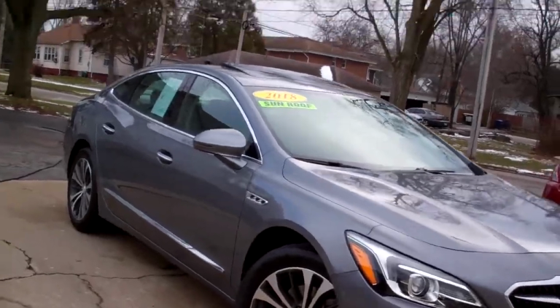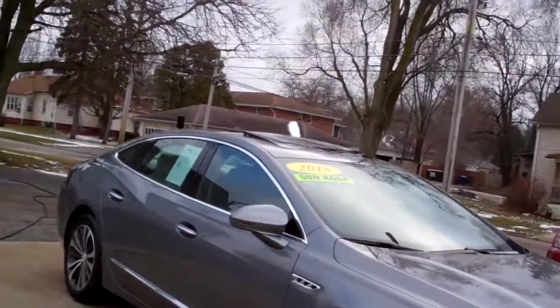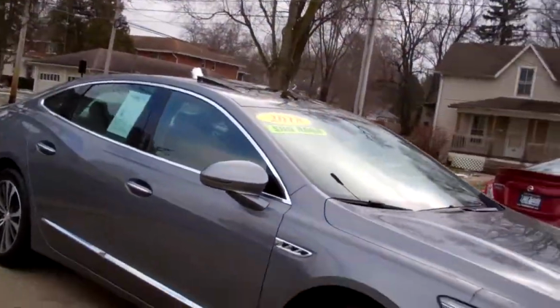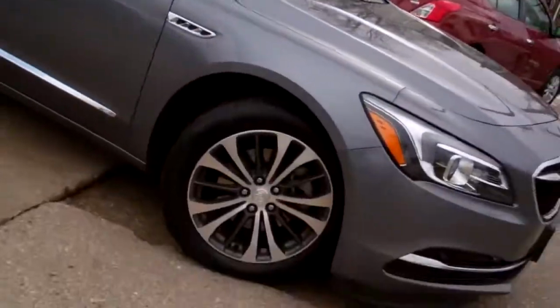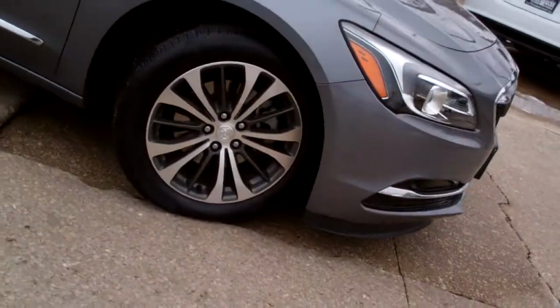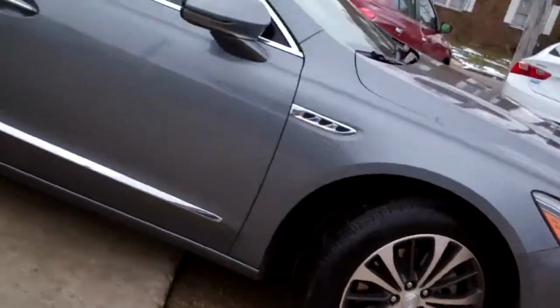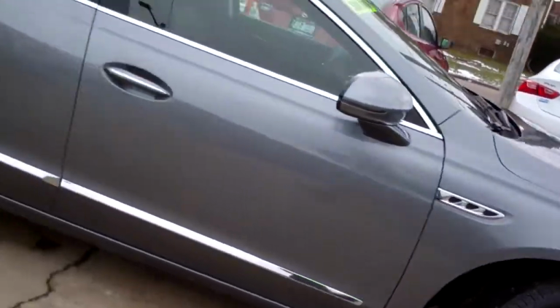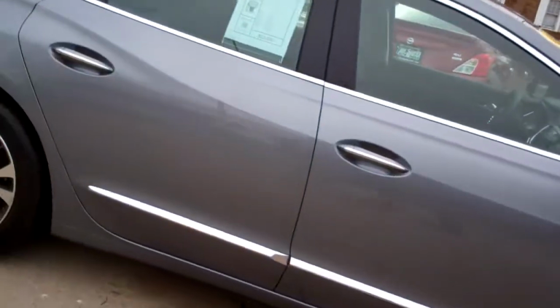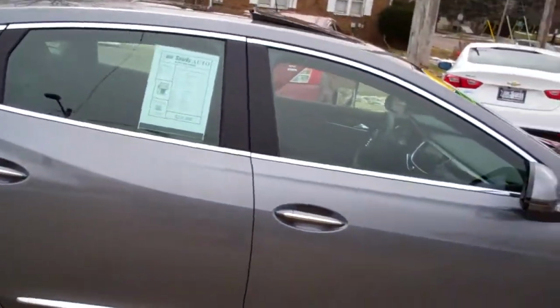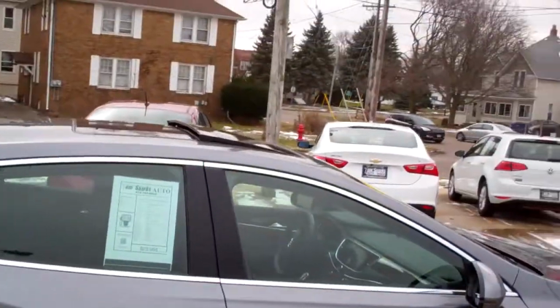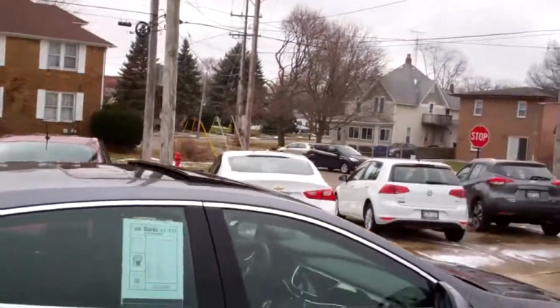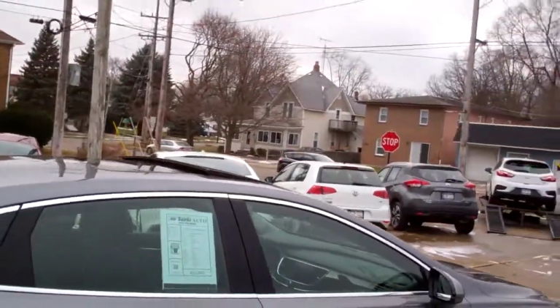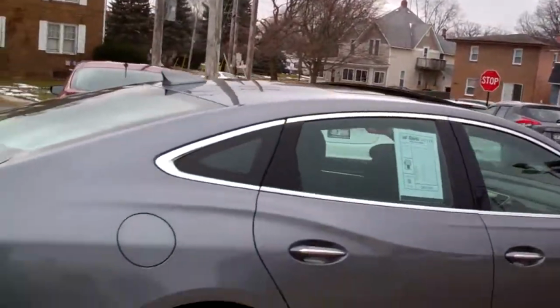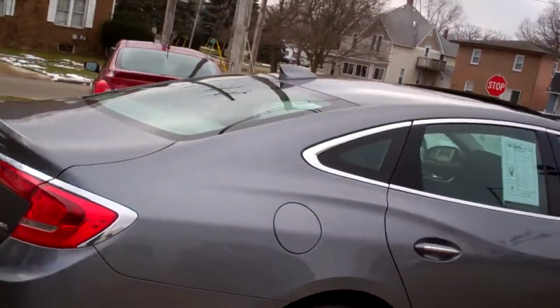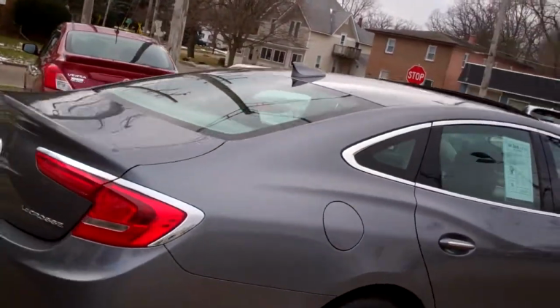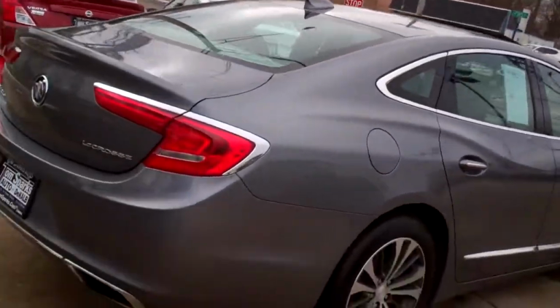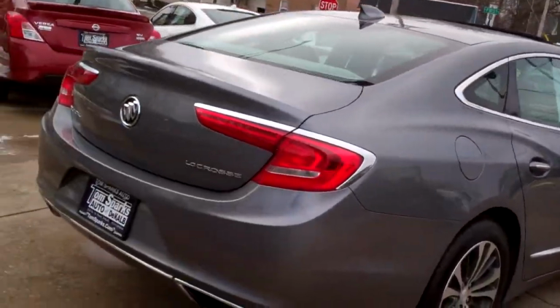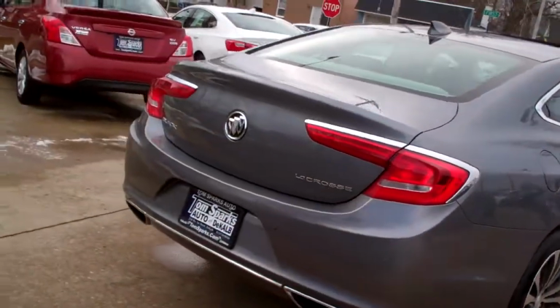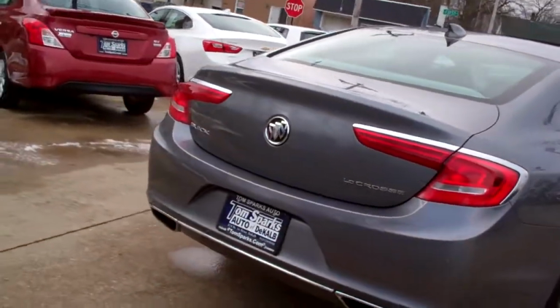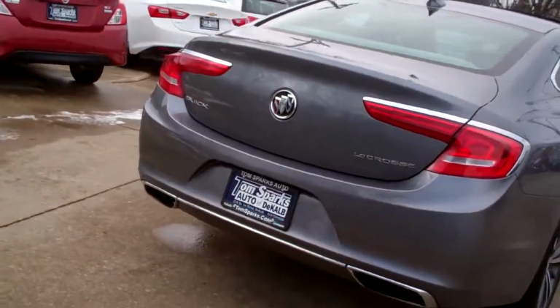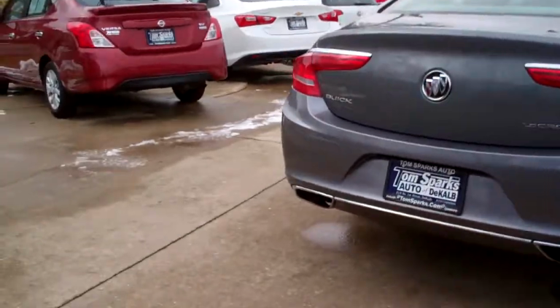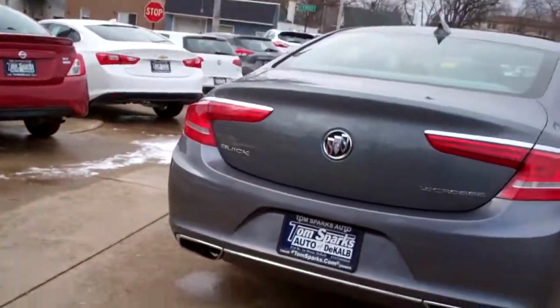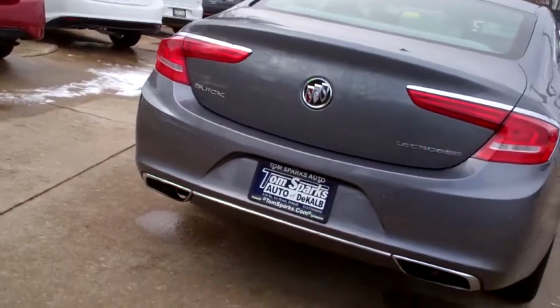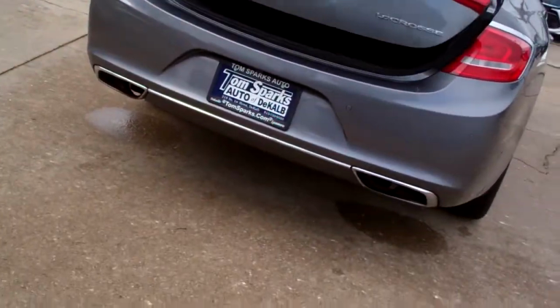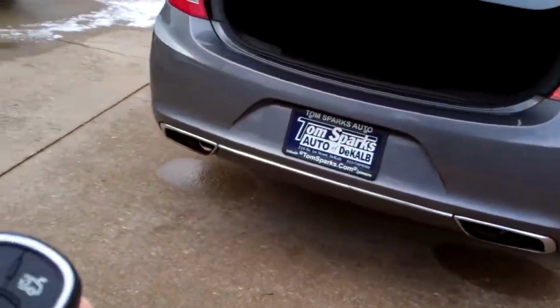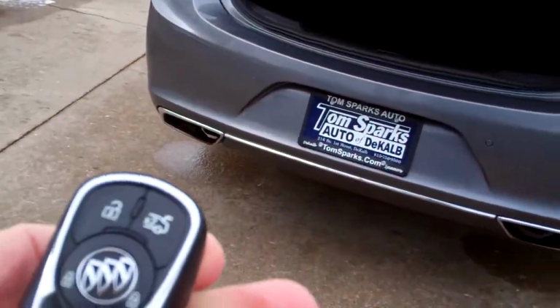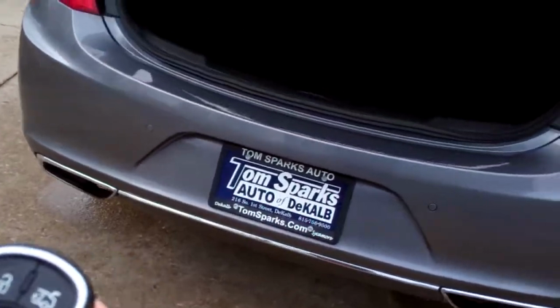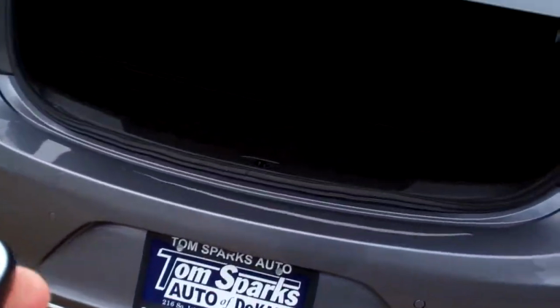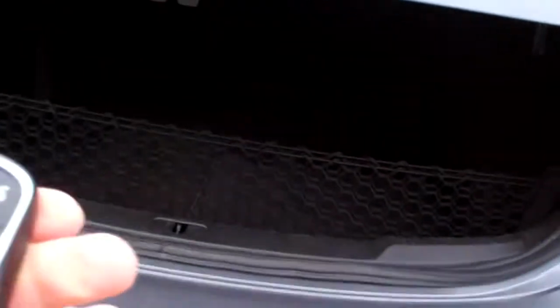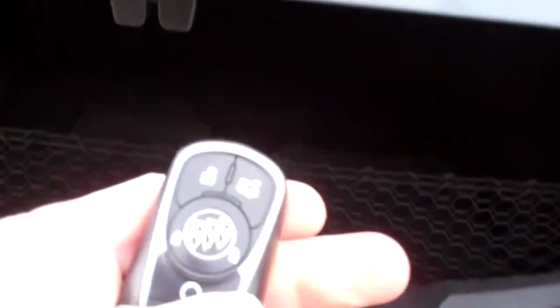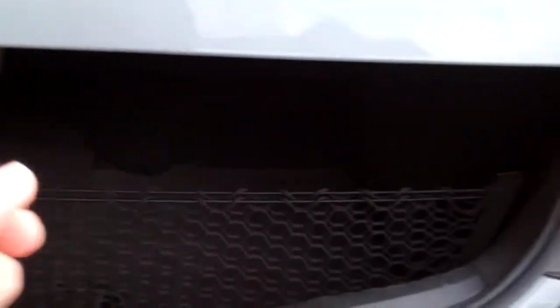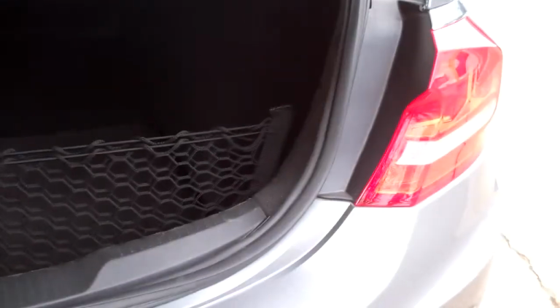Look at this thing — nice gray in color, nice alloy wheels, nice lines on this car, pano roof up top, backup assist, backup camera, keyless entry into the car, remote start.